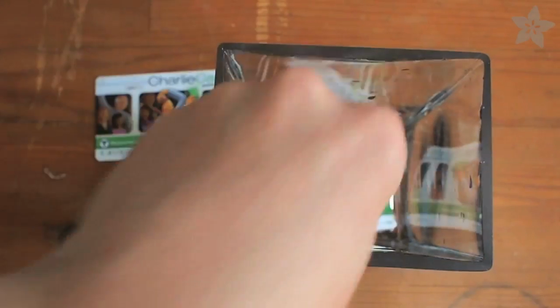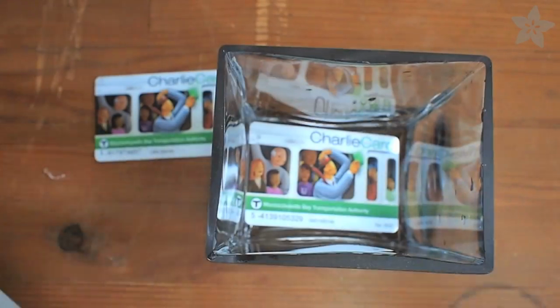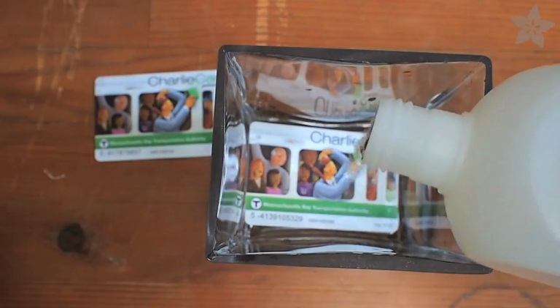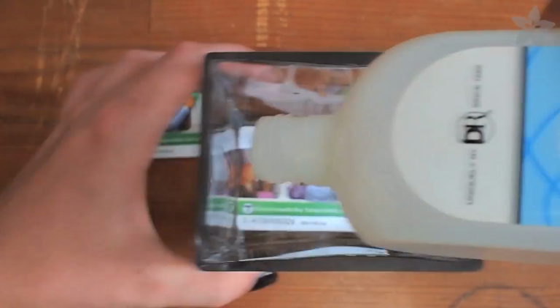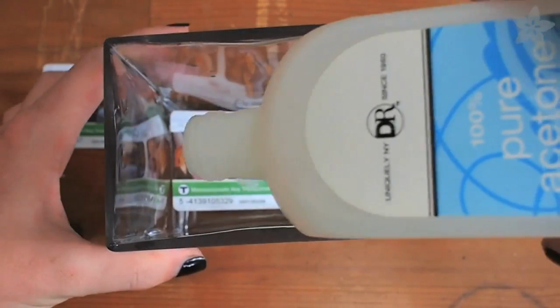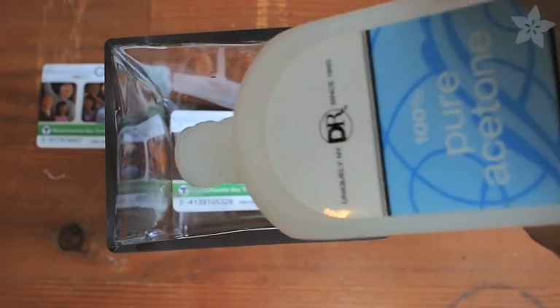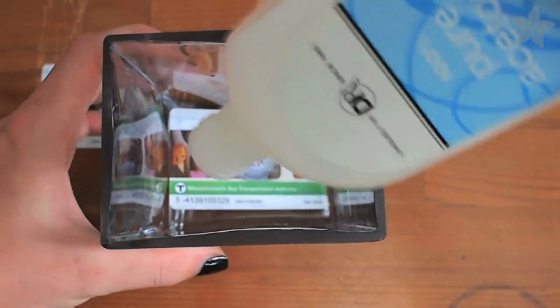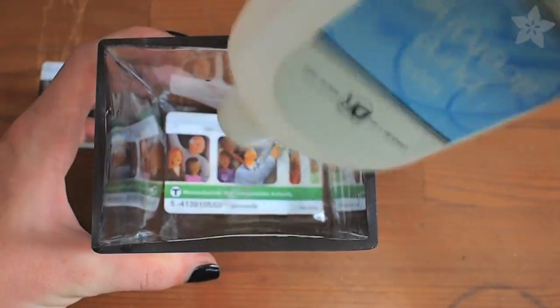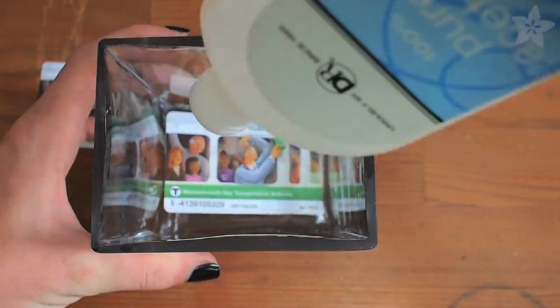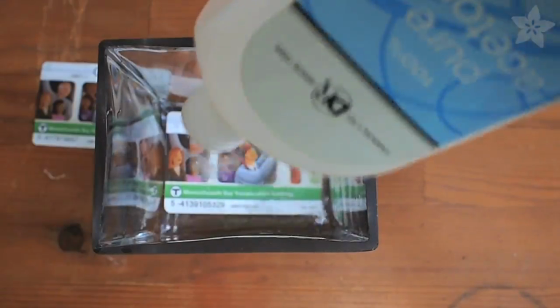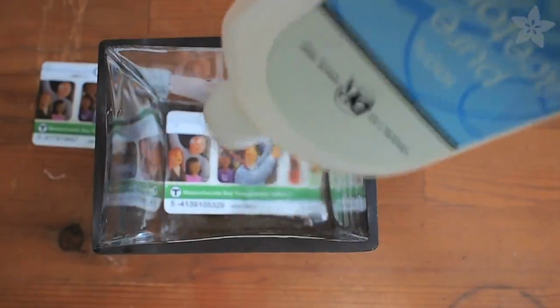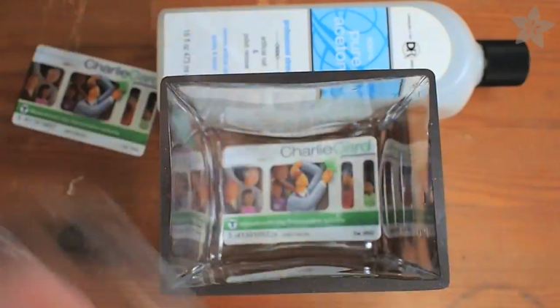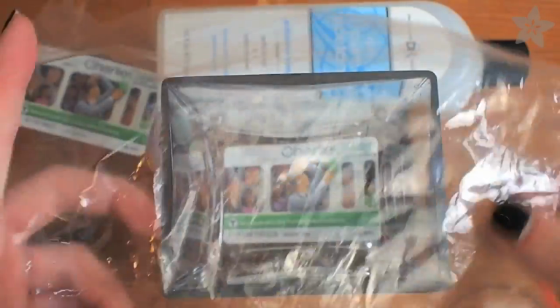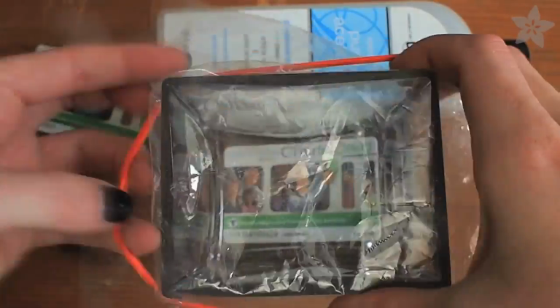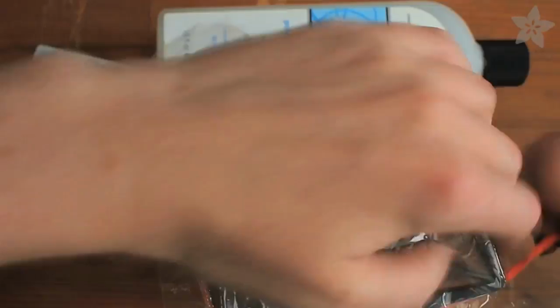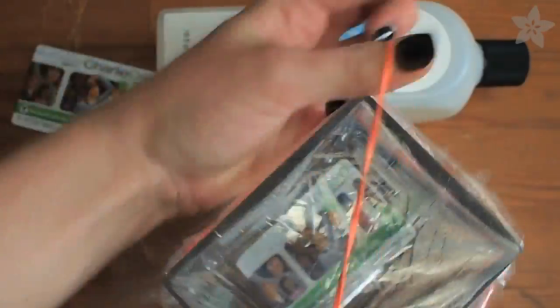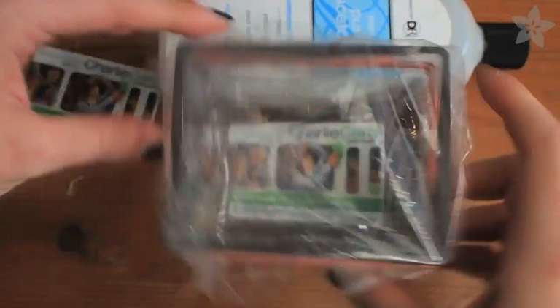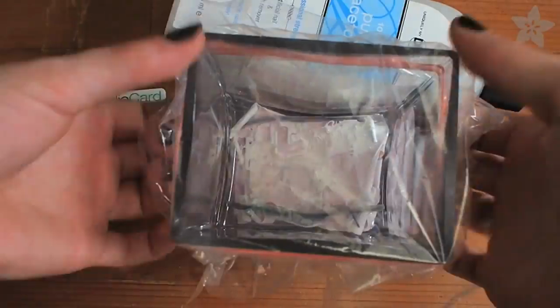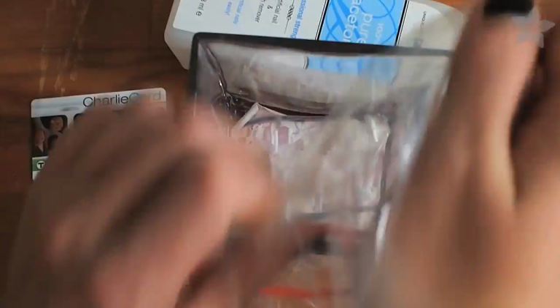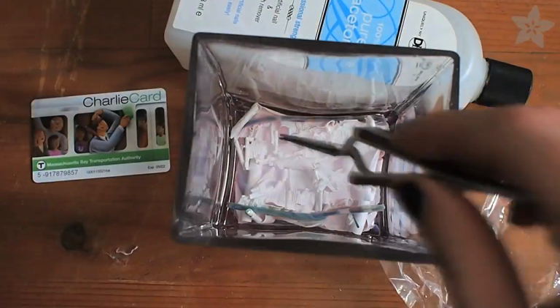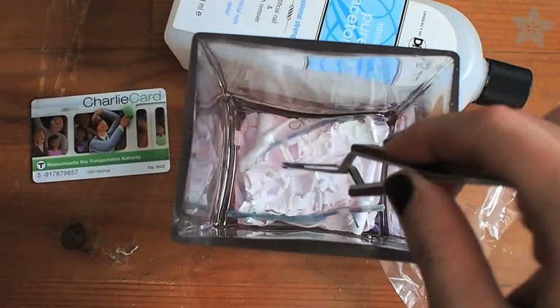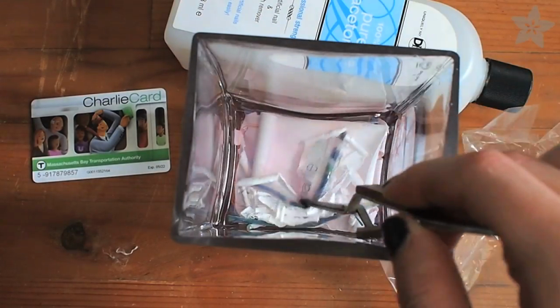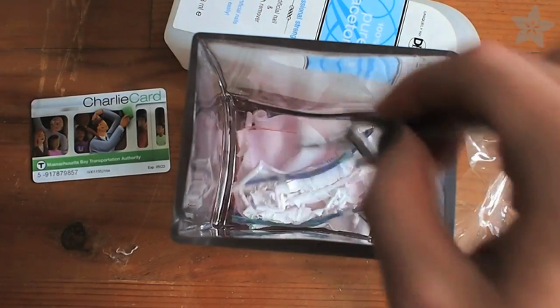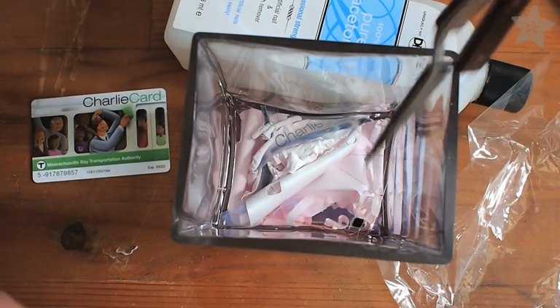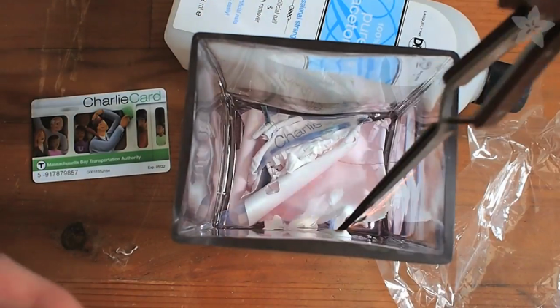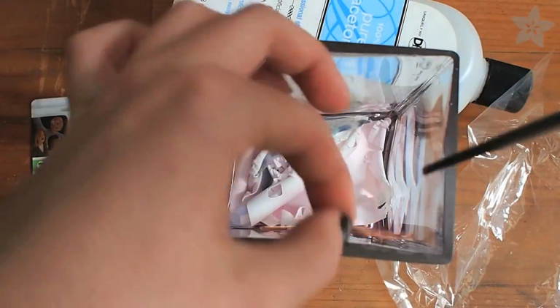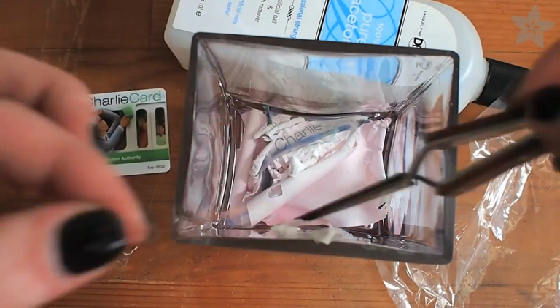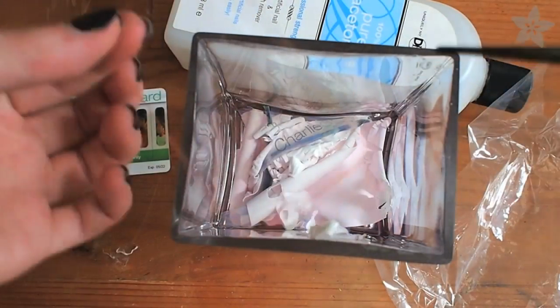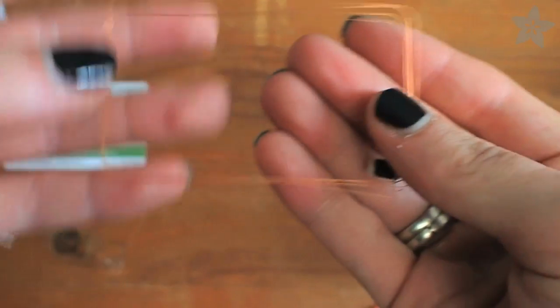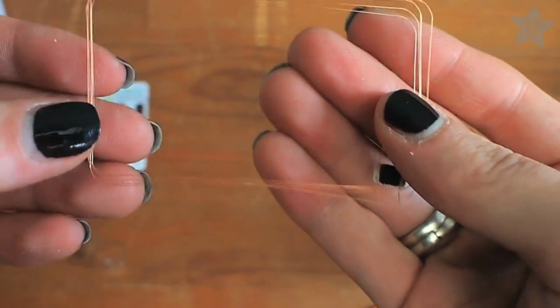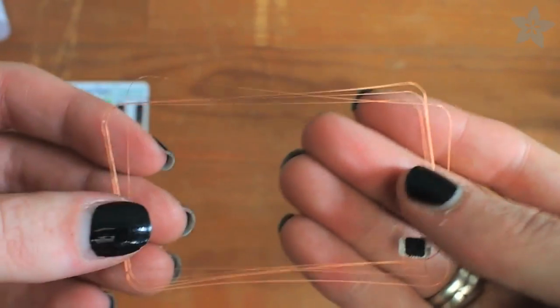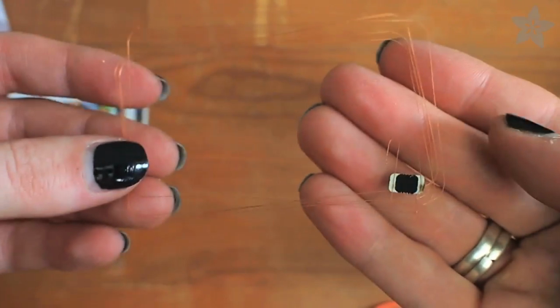We wanted to try to put this RFID transit card inside the iPhone, but the plastic was too thick. You can dissolve the plastic away with acetone, and then remove just the antenna and chip from the plastic, and put that inside the phone.